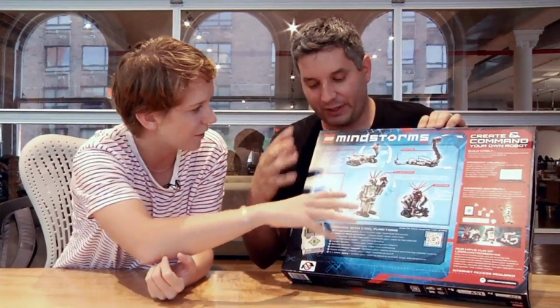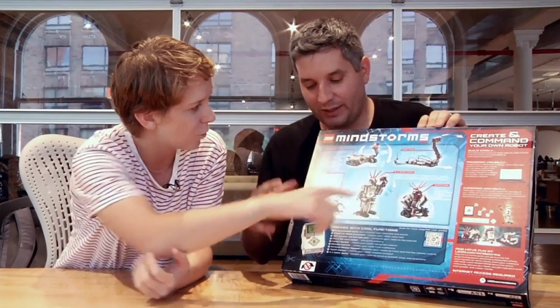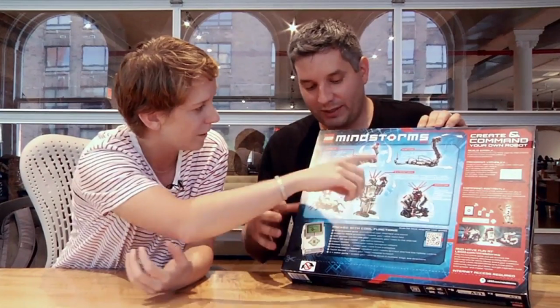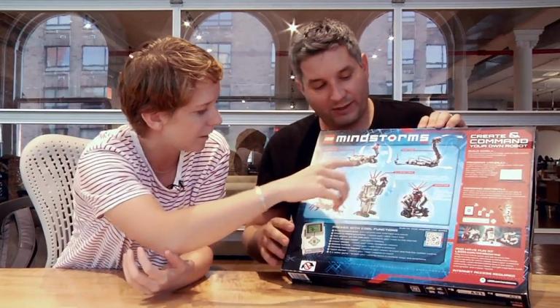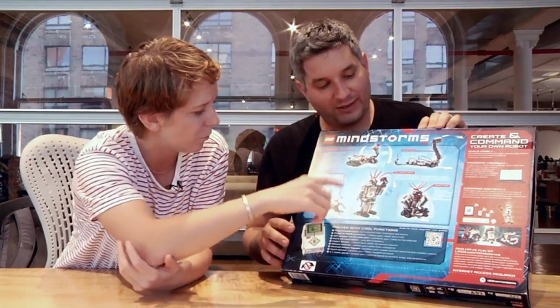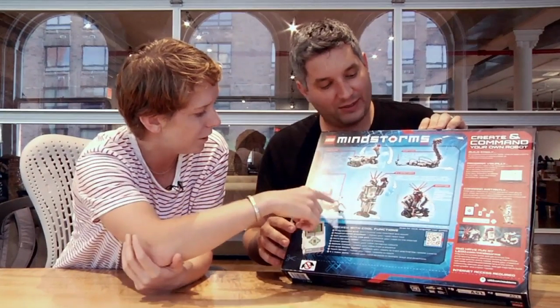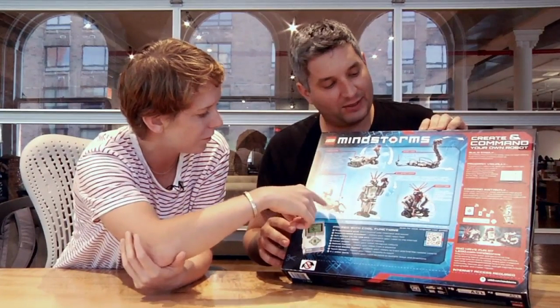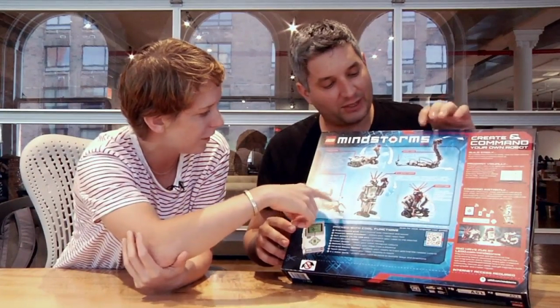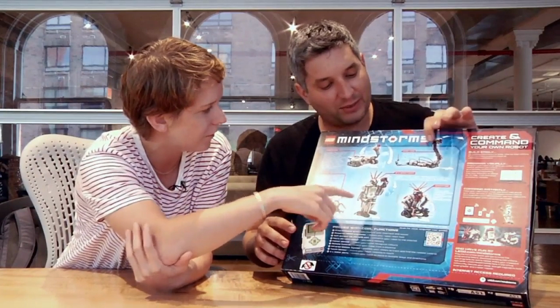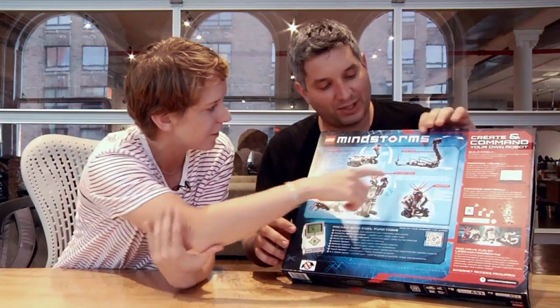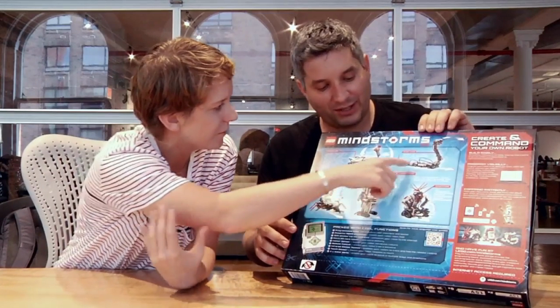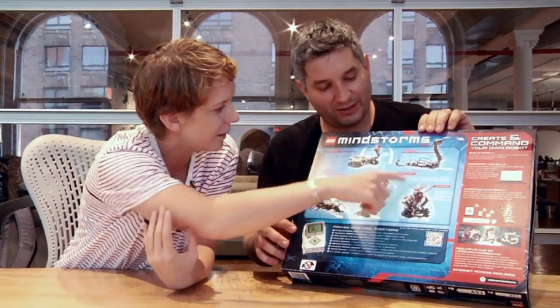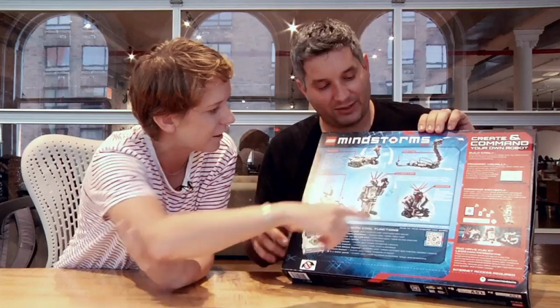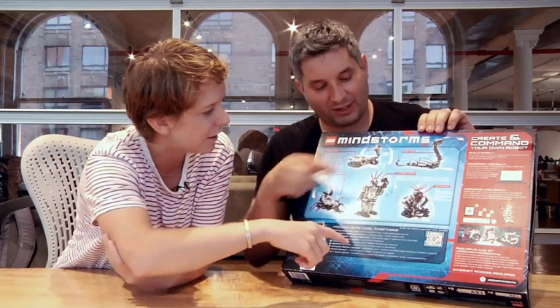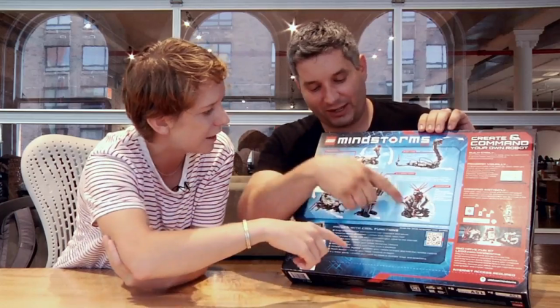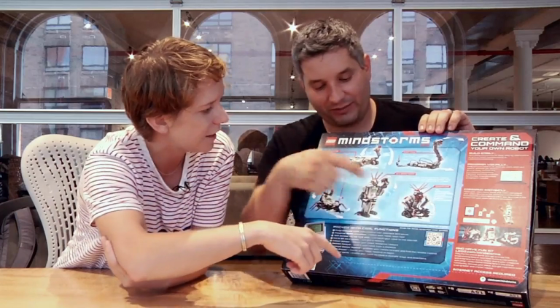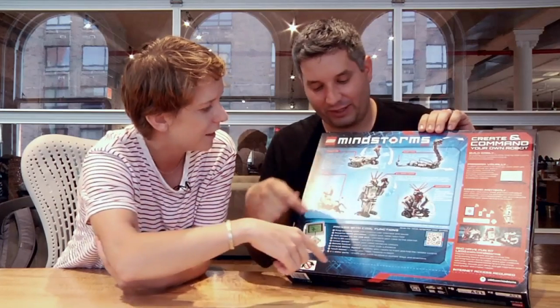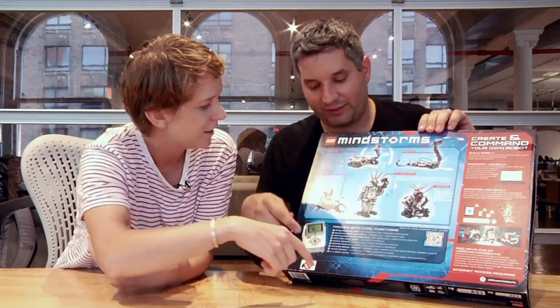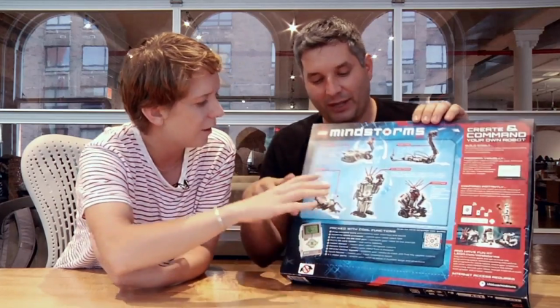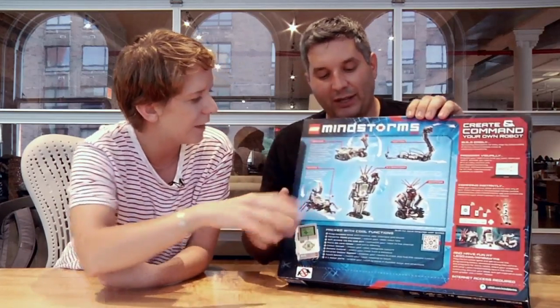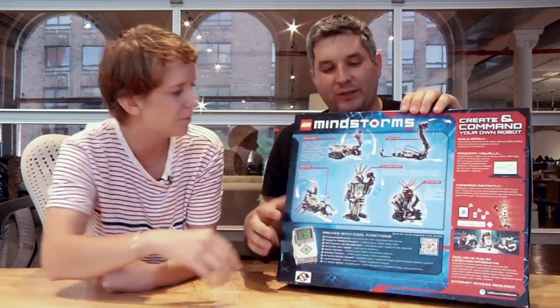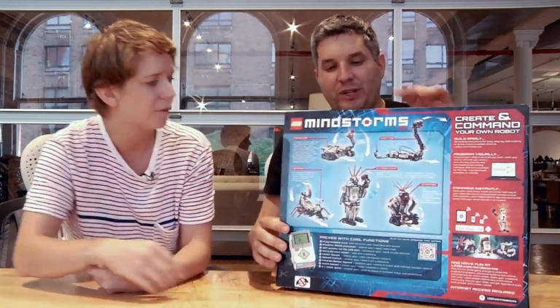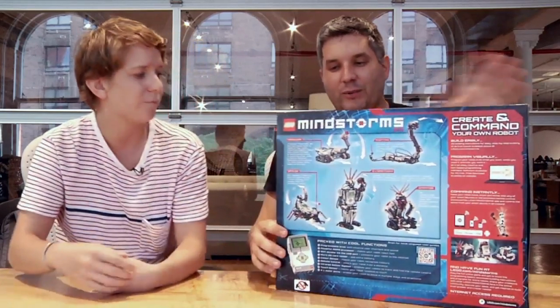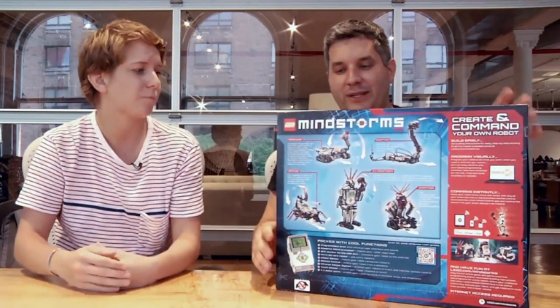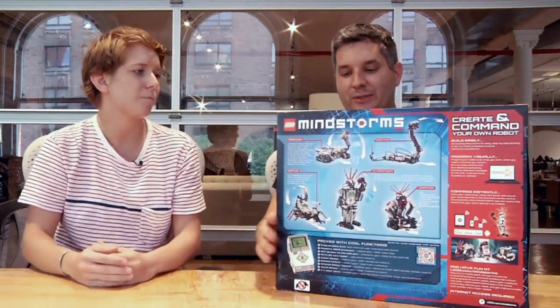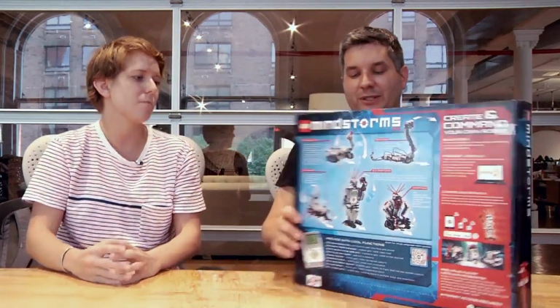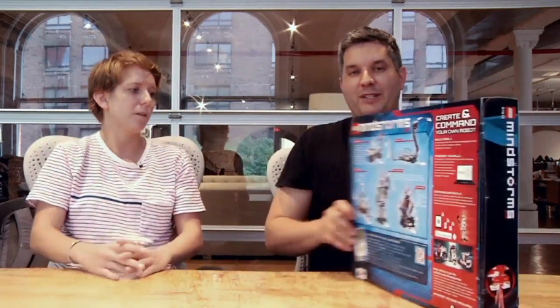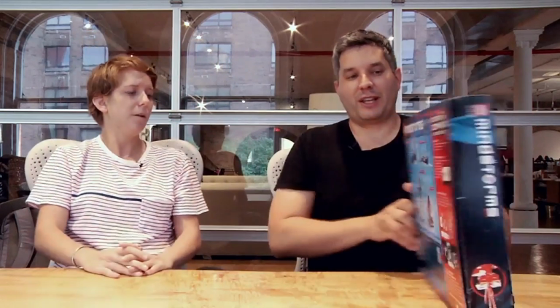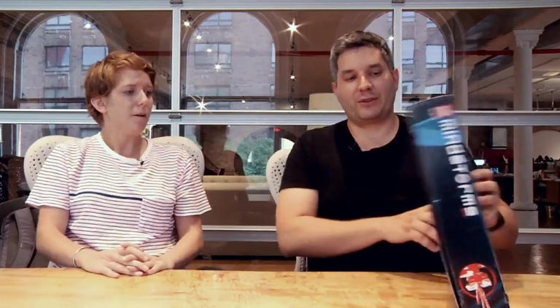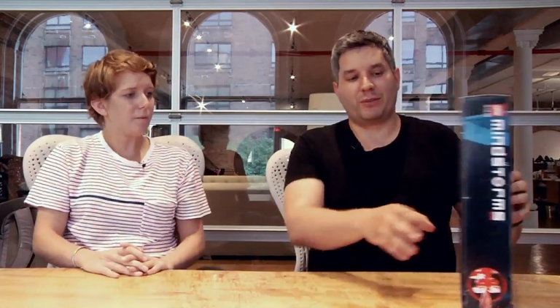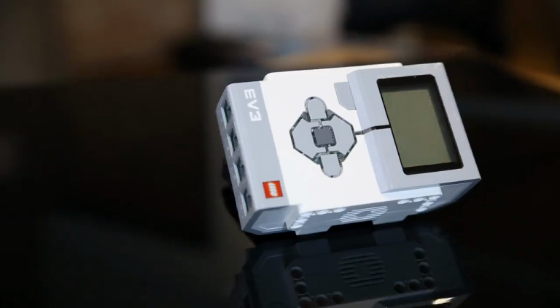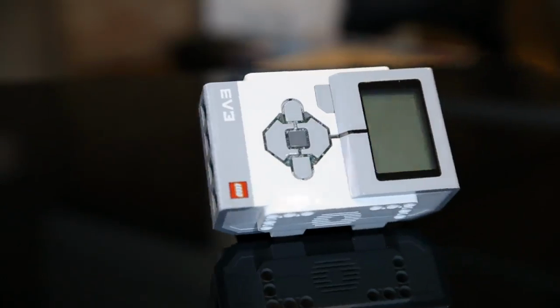There's like a scorpion type one and there's like a snake kind of guy. They all have names. To be clear what Mindstorms is, it's basically Legos with a computer built in.